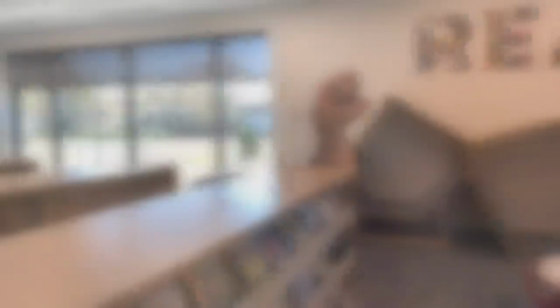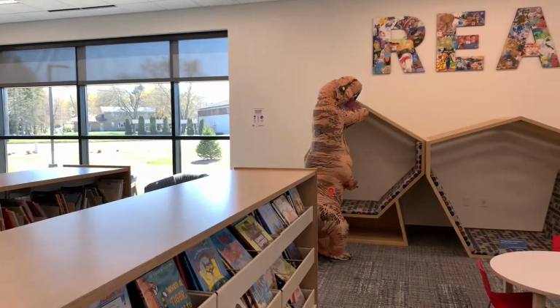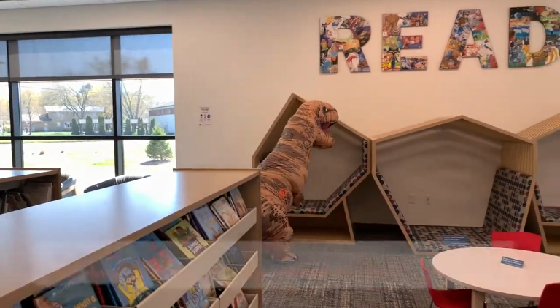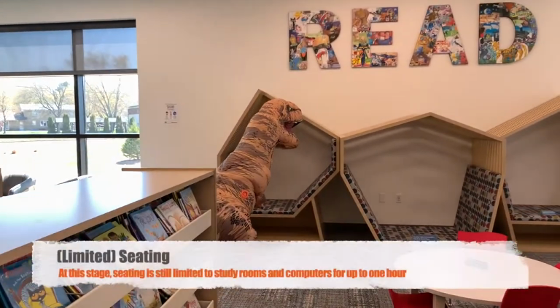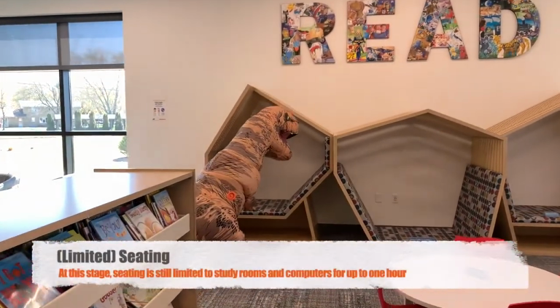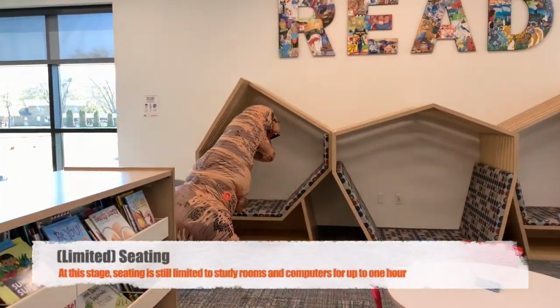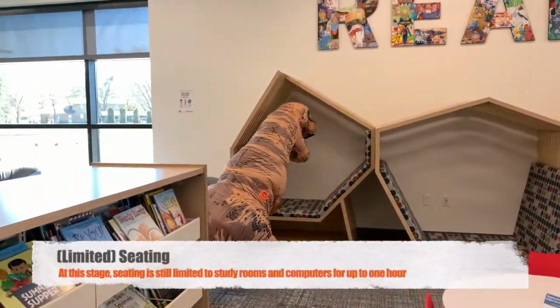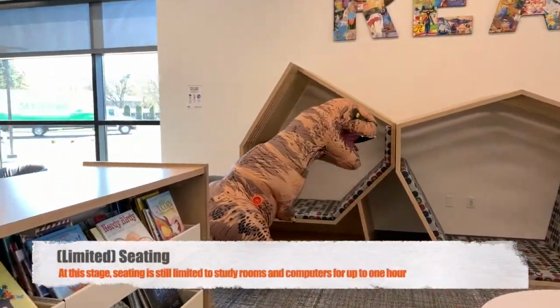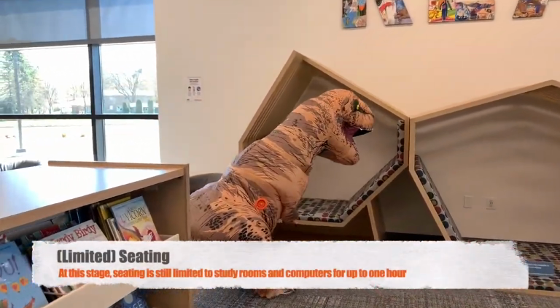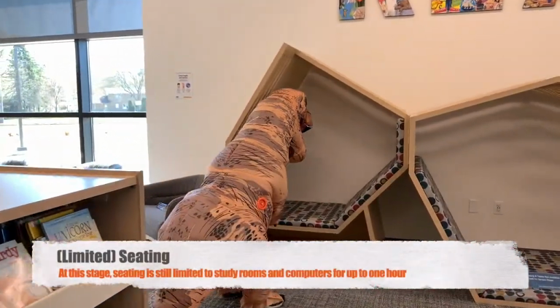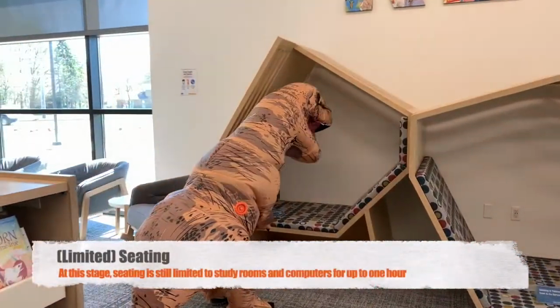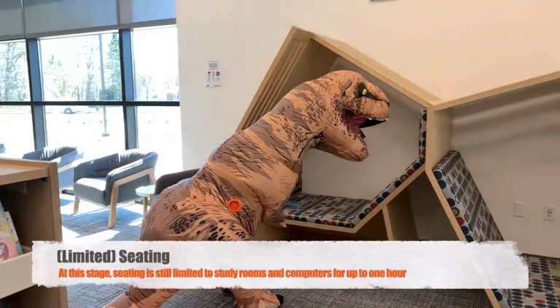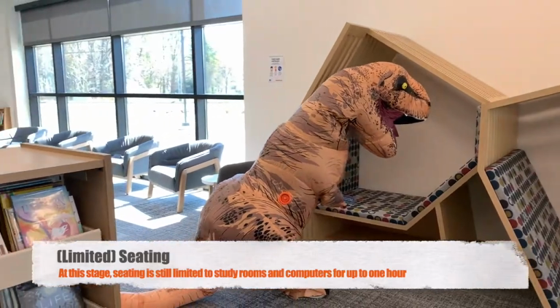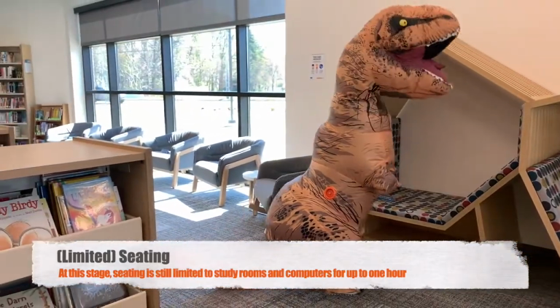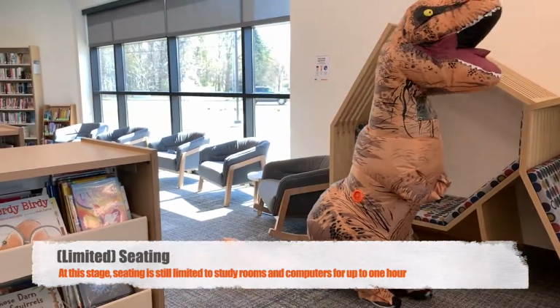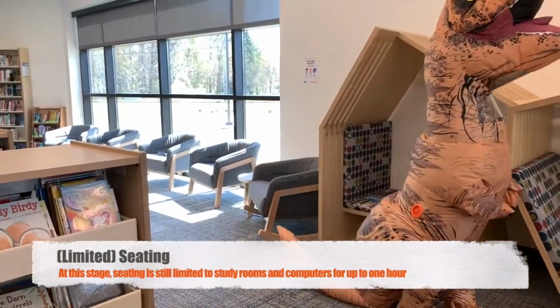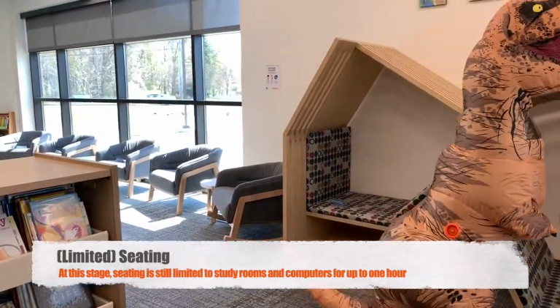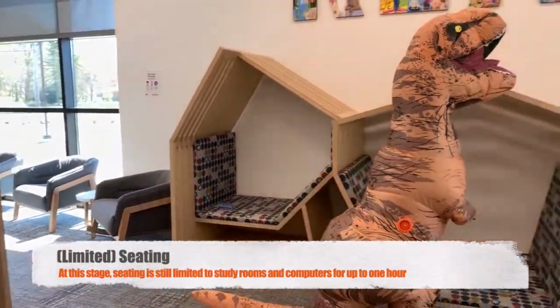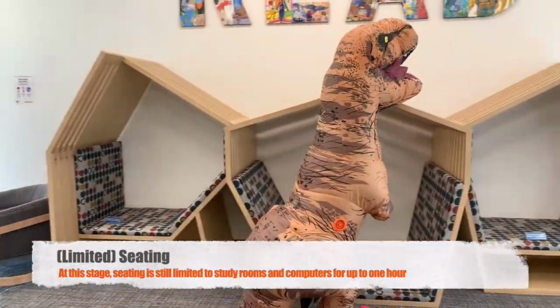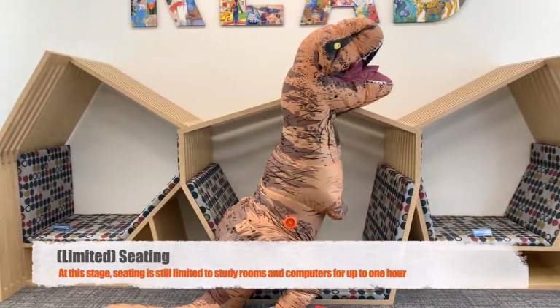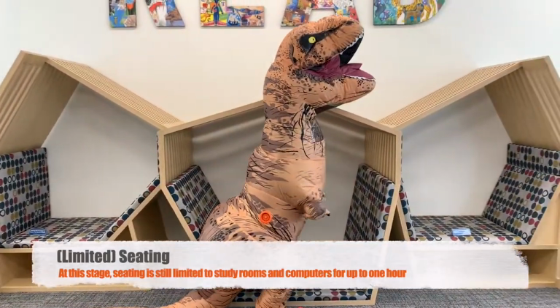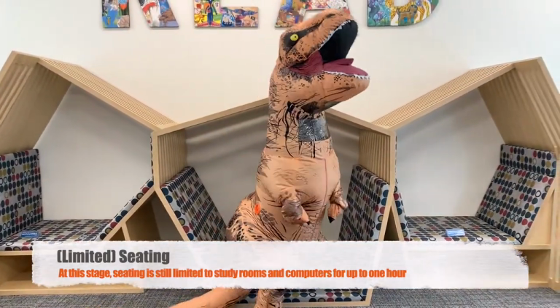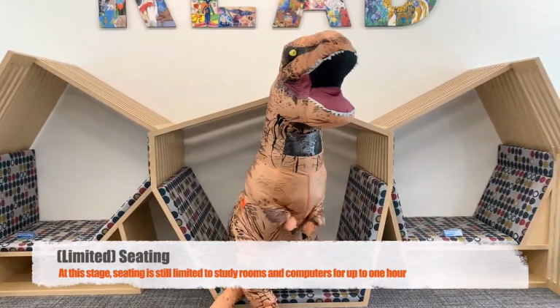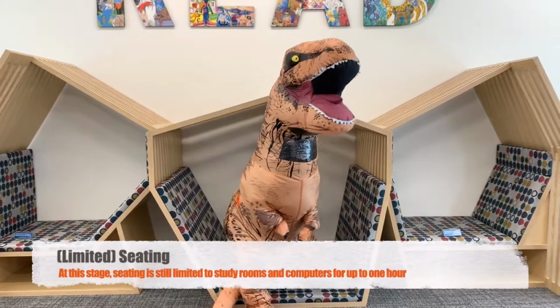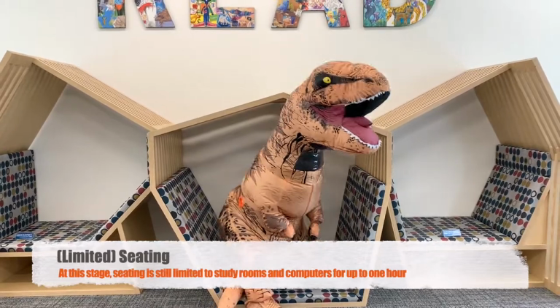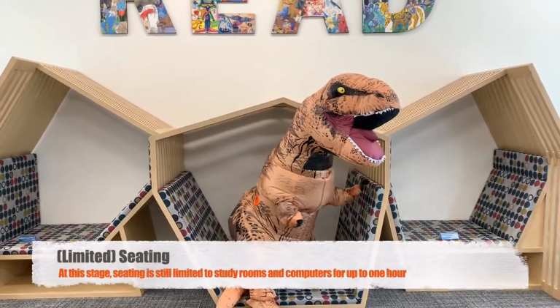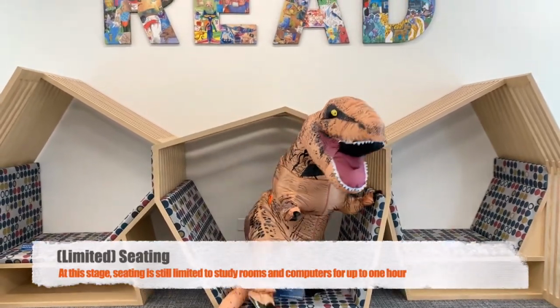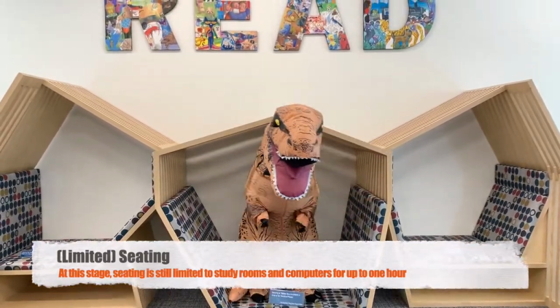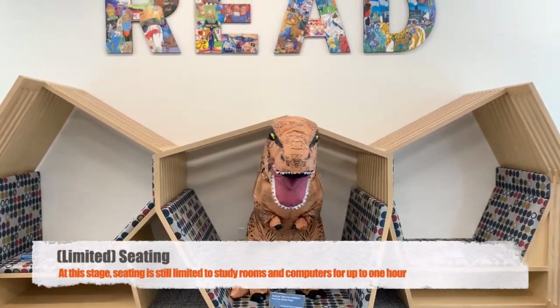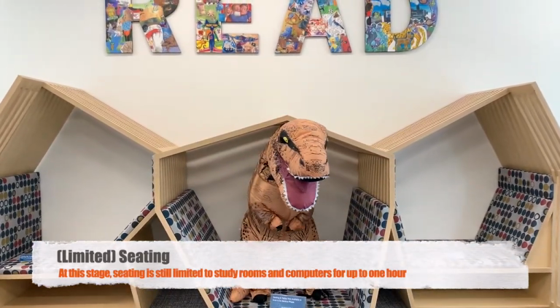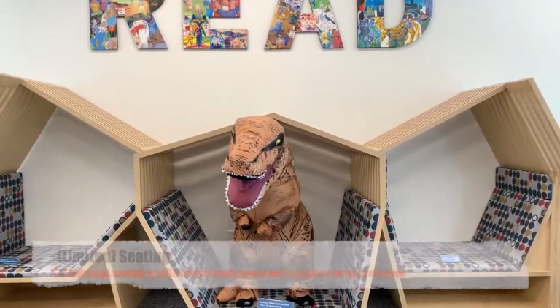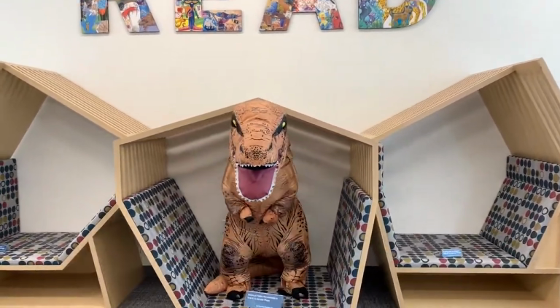At this stage in our reopening our seating is still limited, but we think you'll enjoy taking a look at all of our brand new custom furniture, including these fun cozy reading nooks.